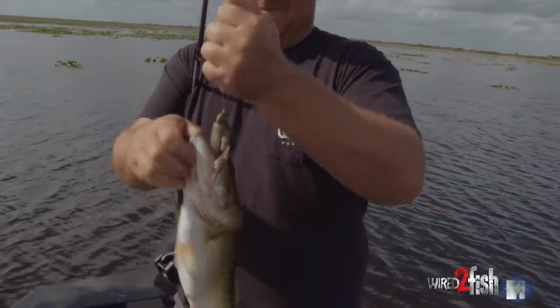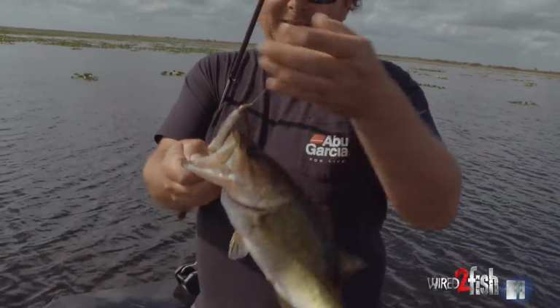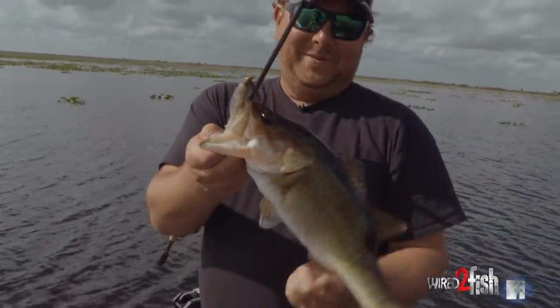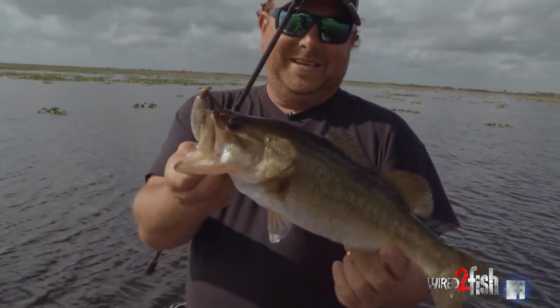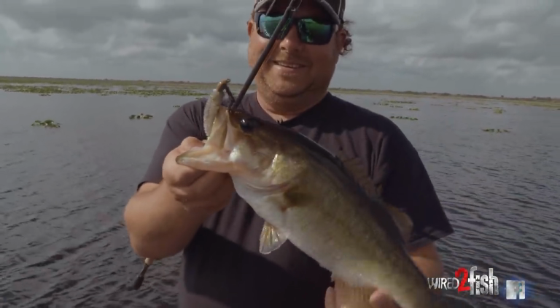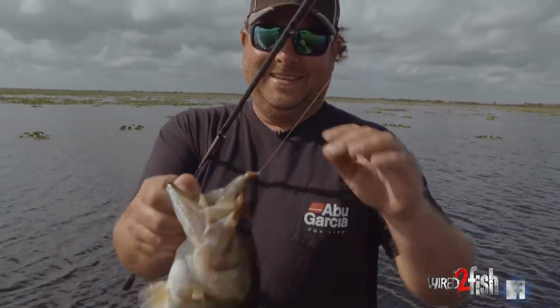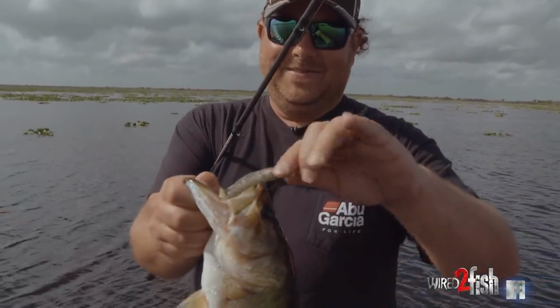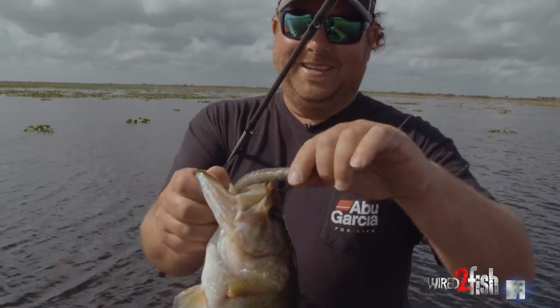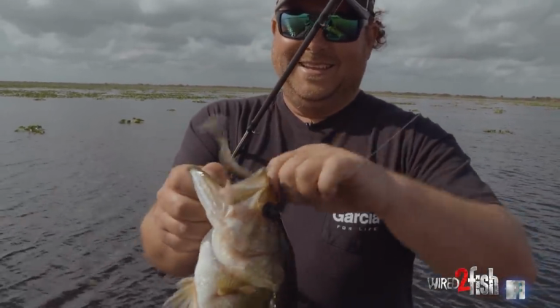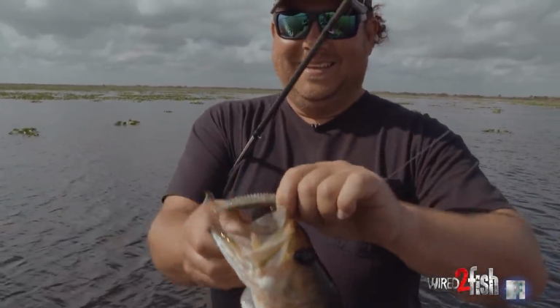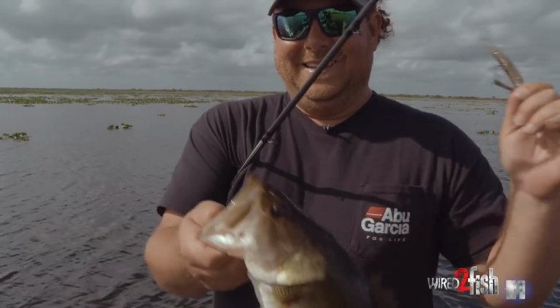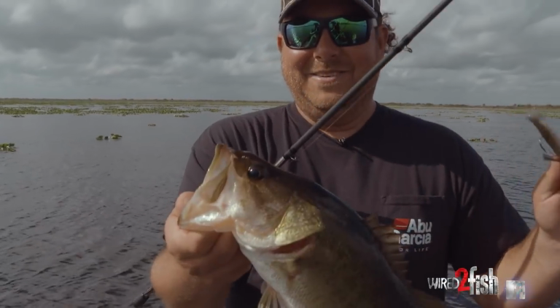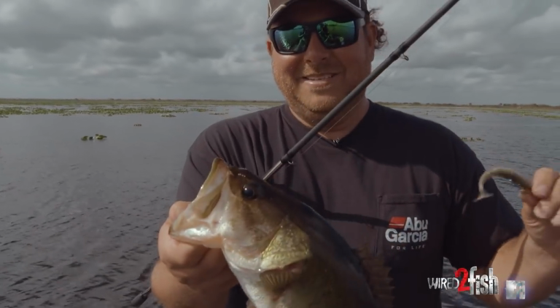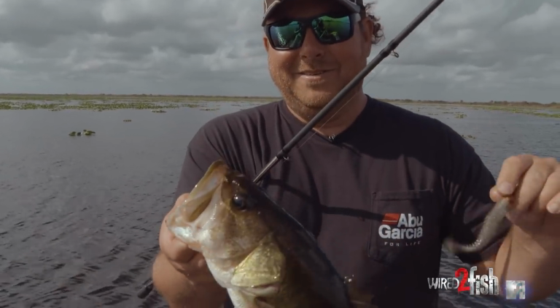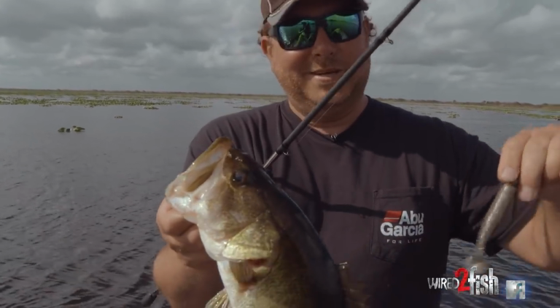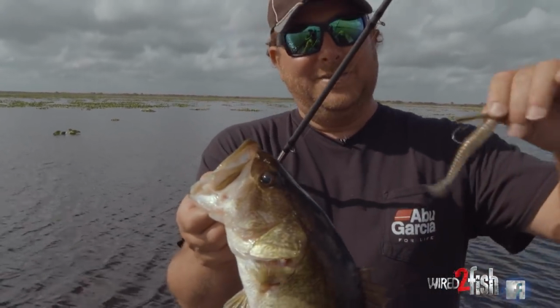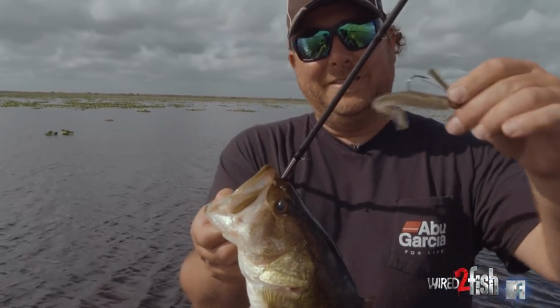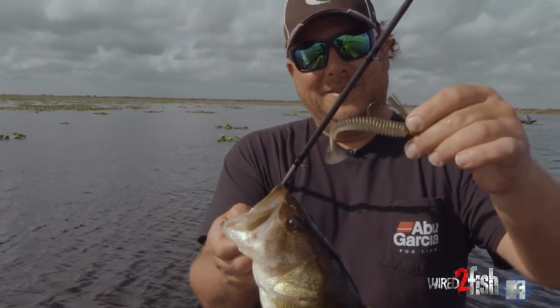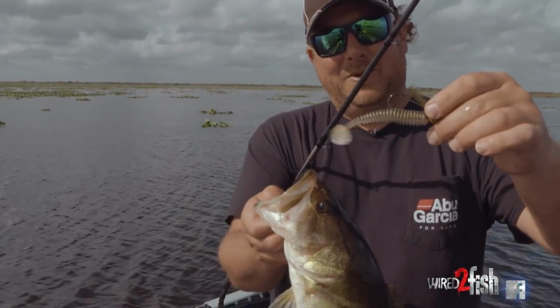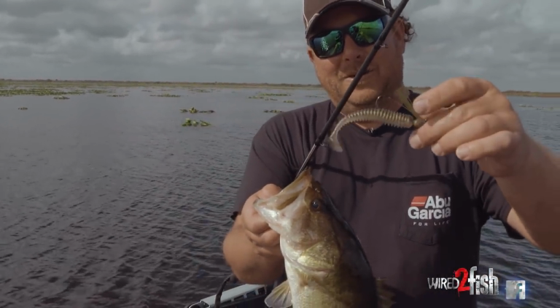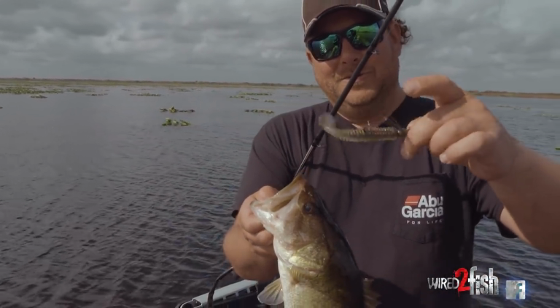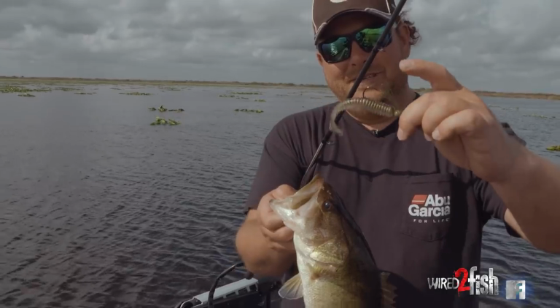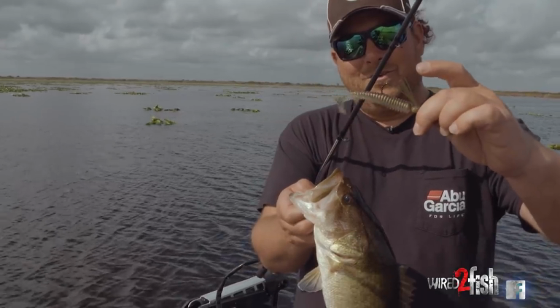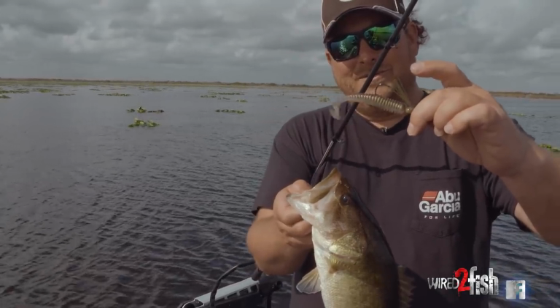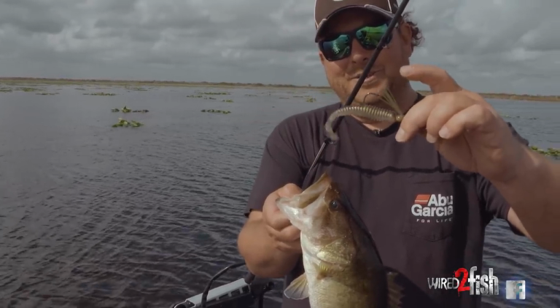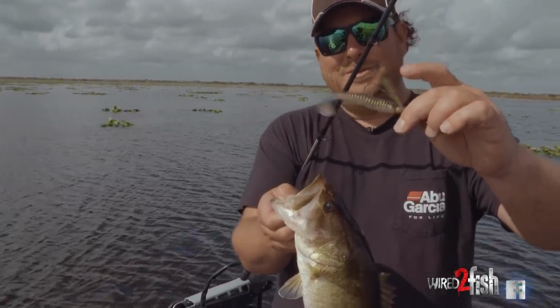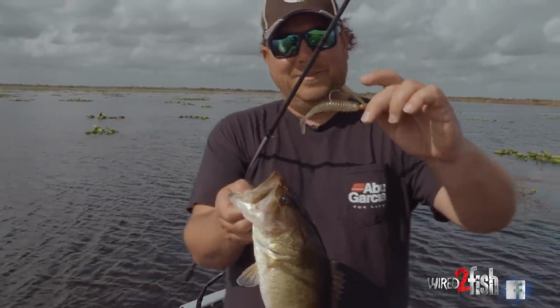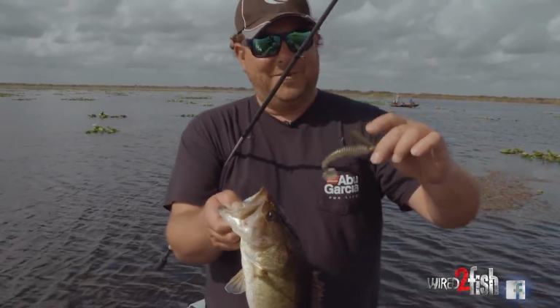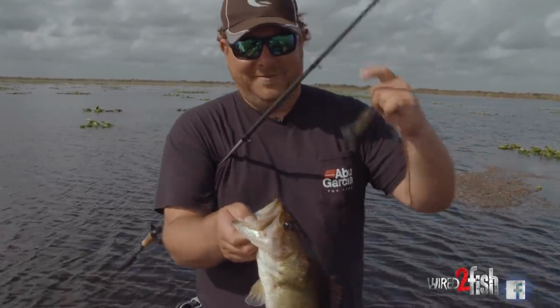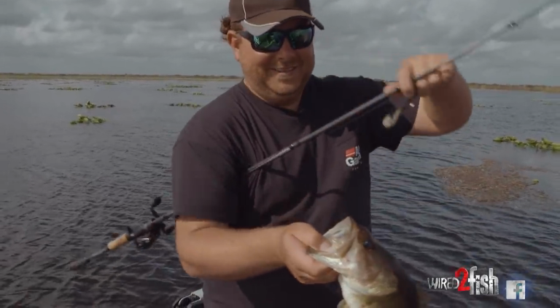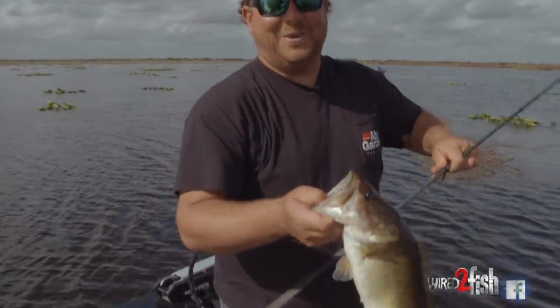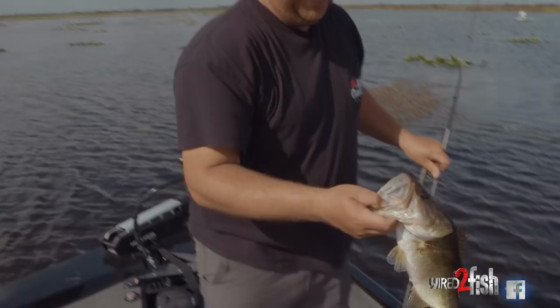I'm telling you, they're finicky but — see, when you guys watch this: Berkley power swimmer, quarter ounce dirty jig swim jig, yank the skirt off, that sucker catches them.